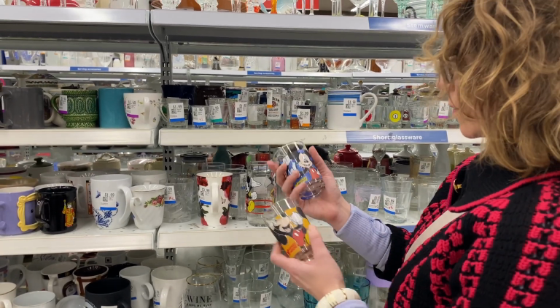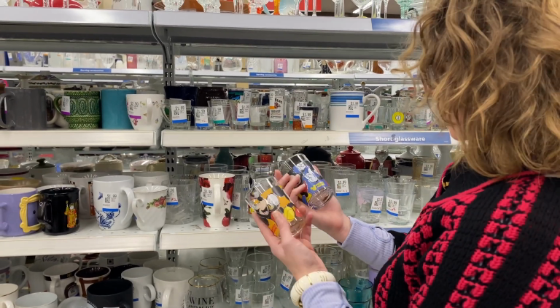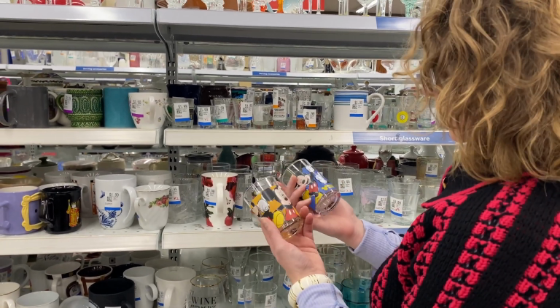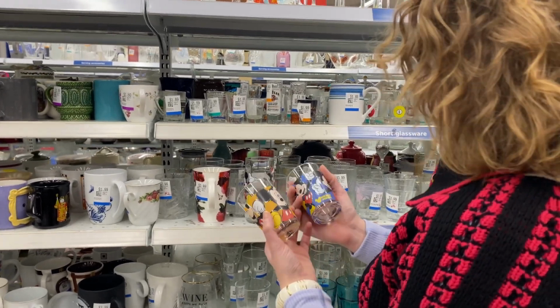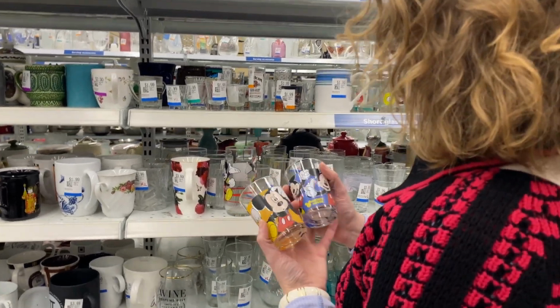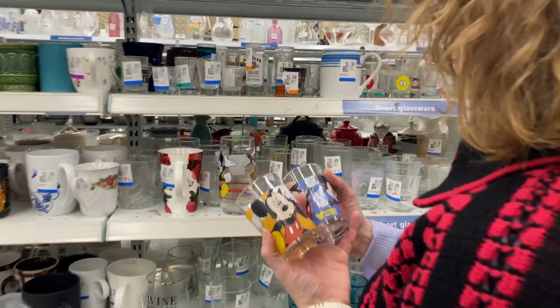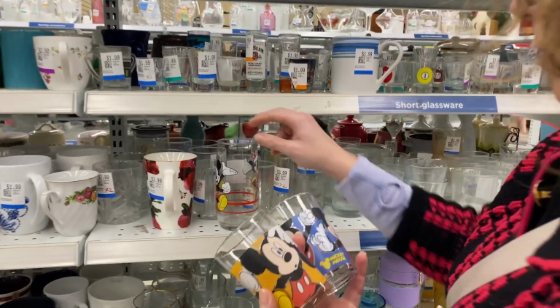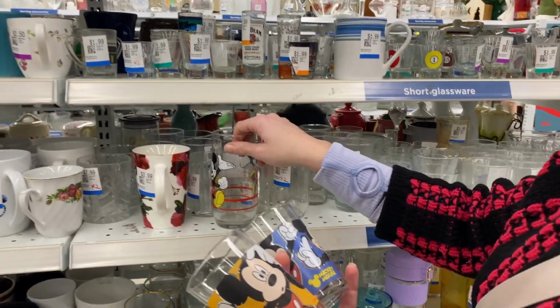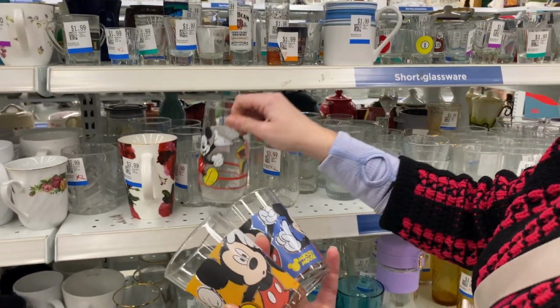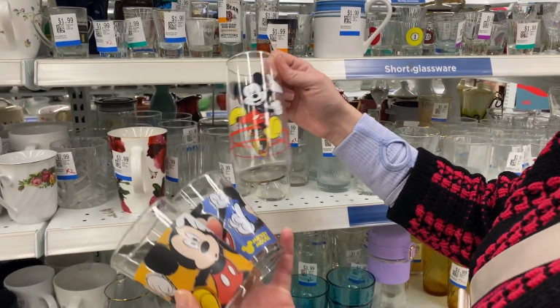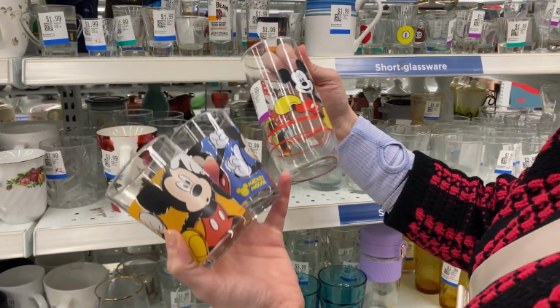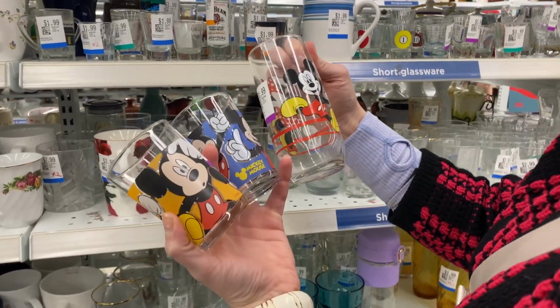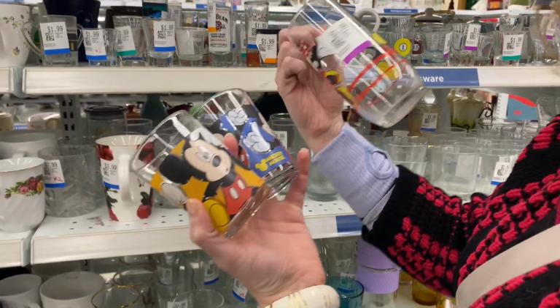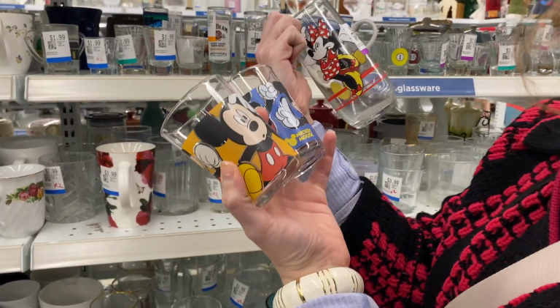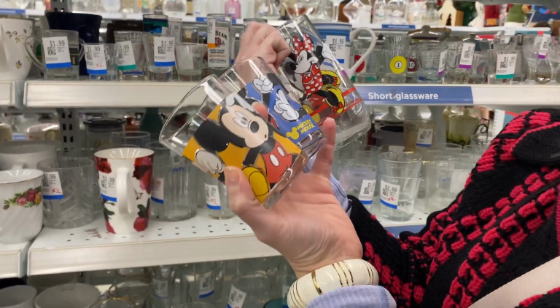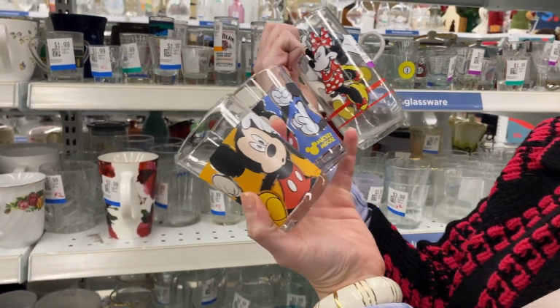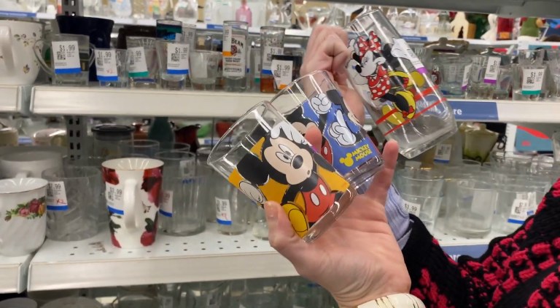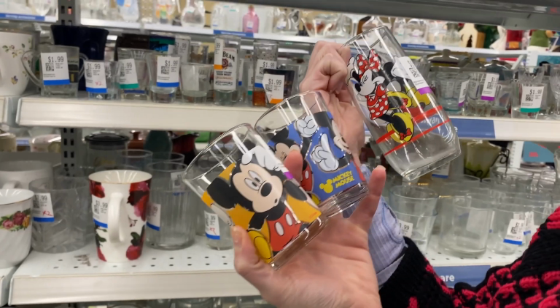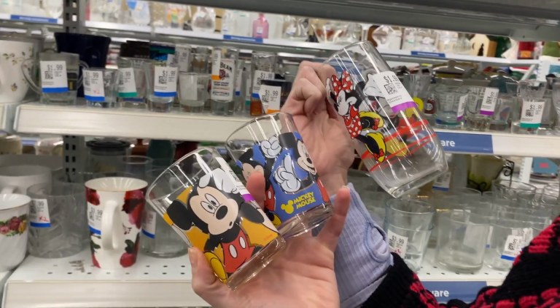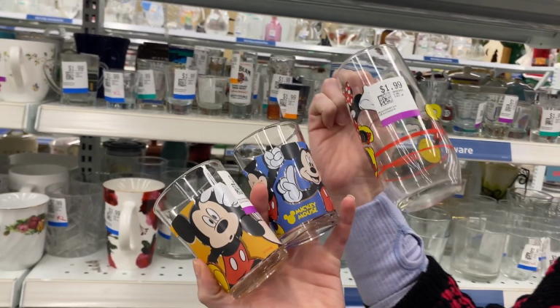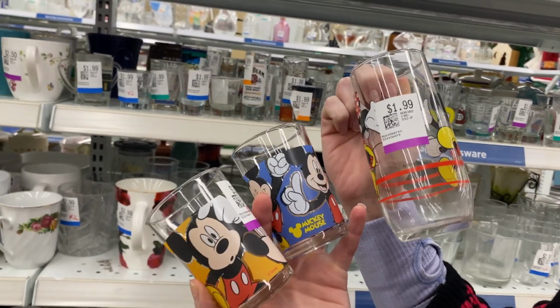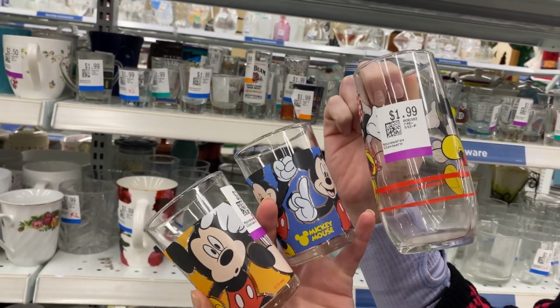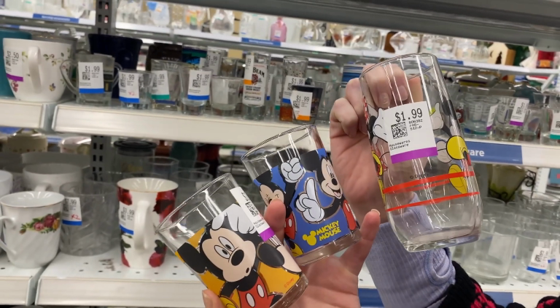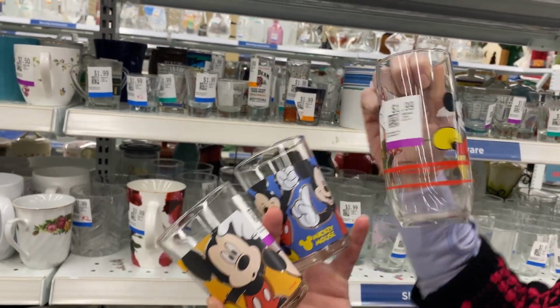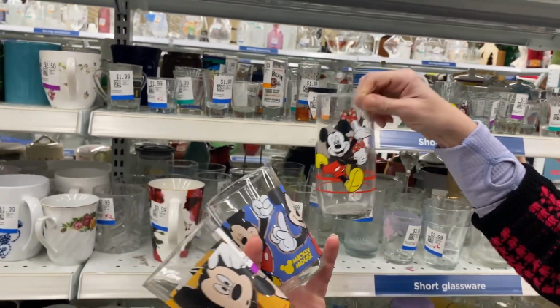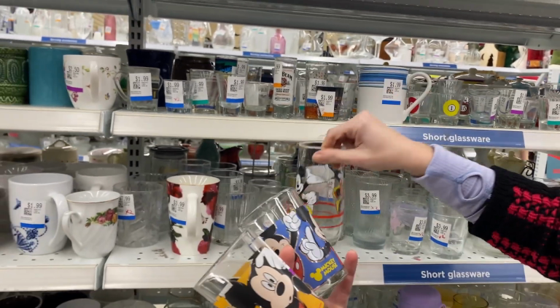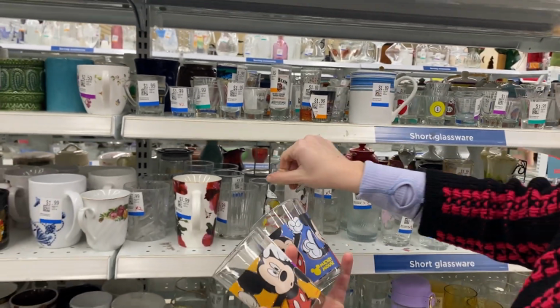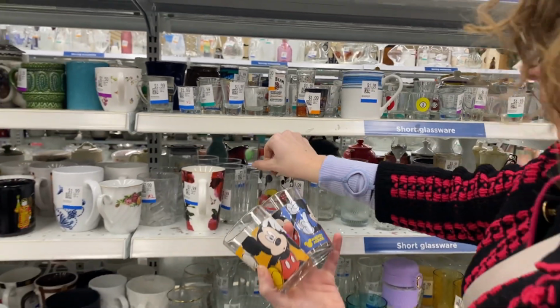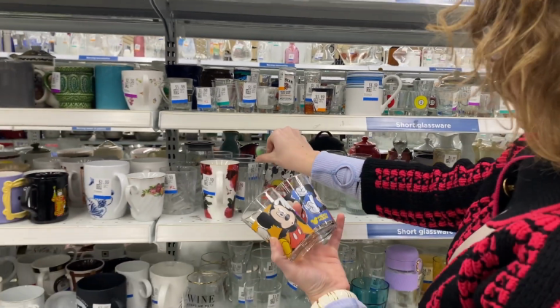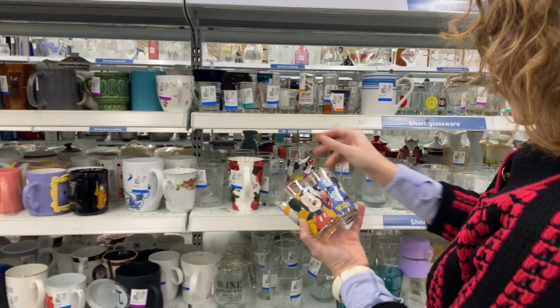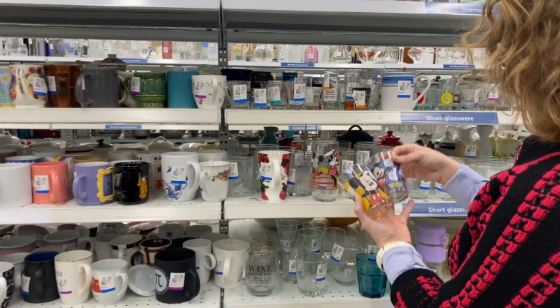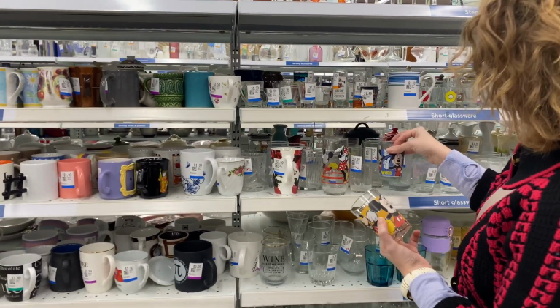Let me know in the comments below if you collect Disney. It is a sweet set of Mickey and Minnie glasses. I do find these from time to time and I'm sure a collector snapped these up.